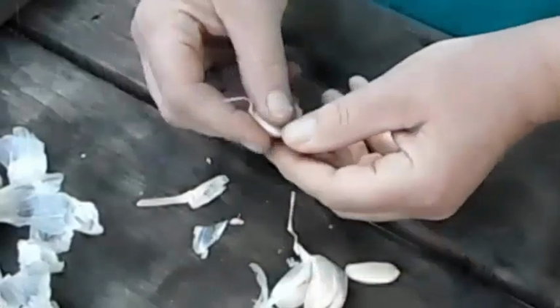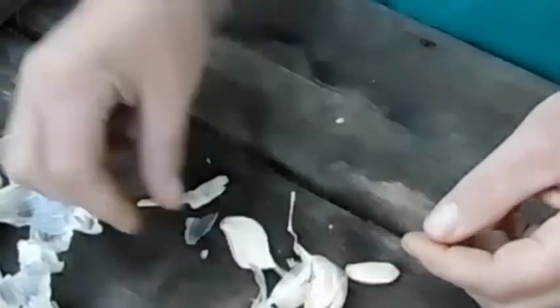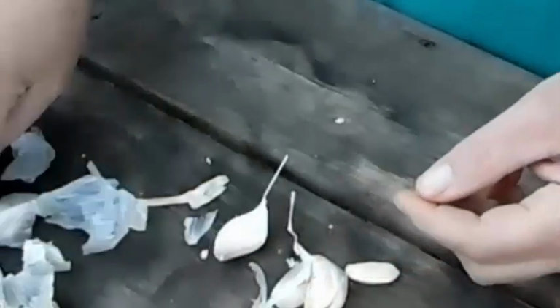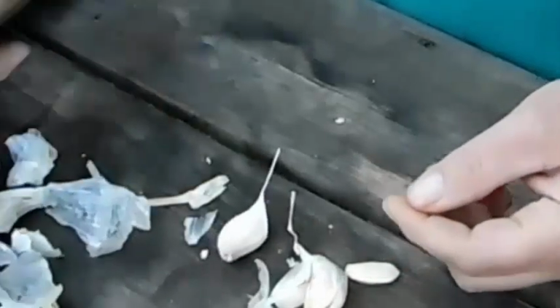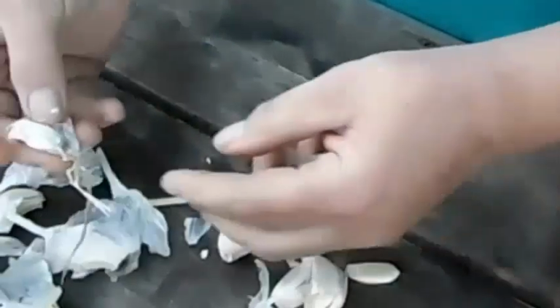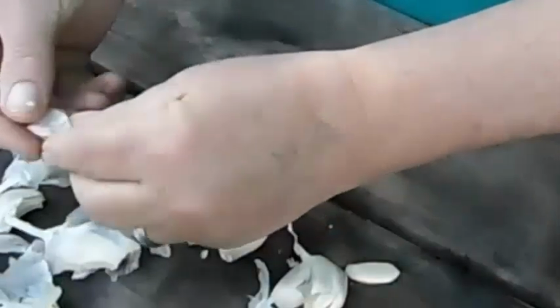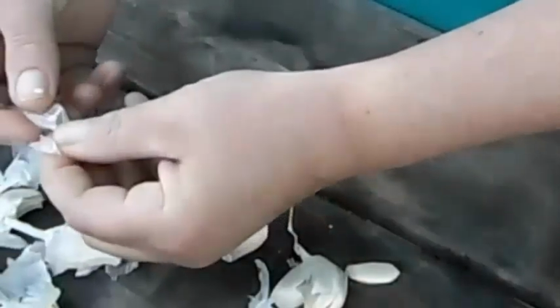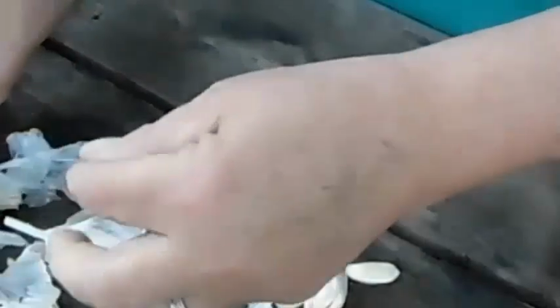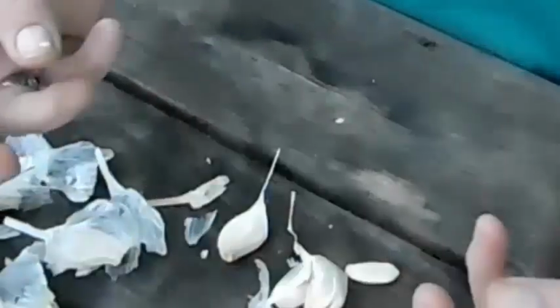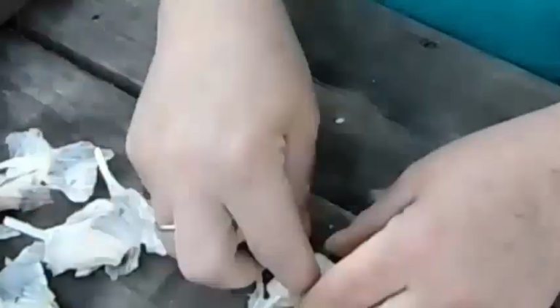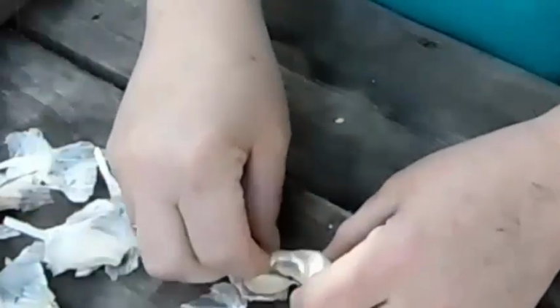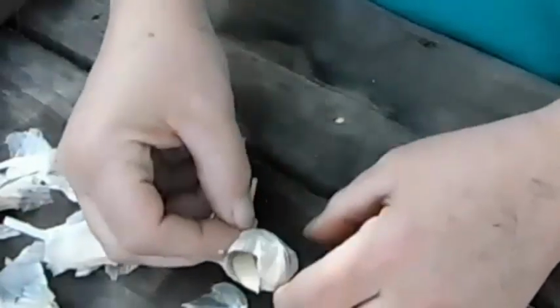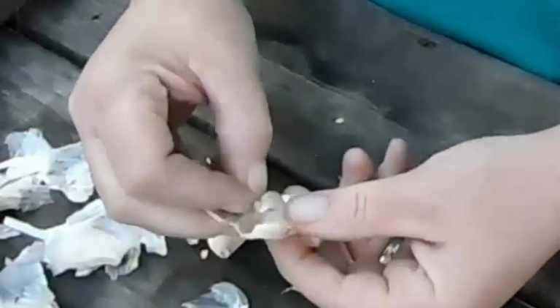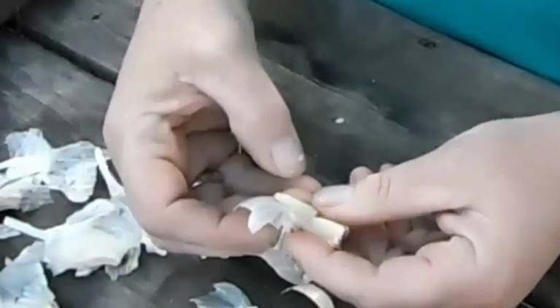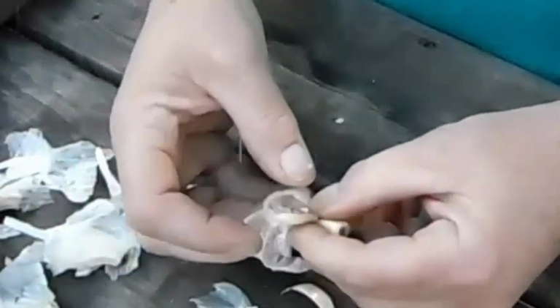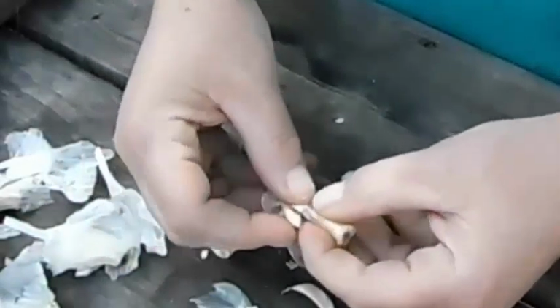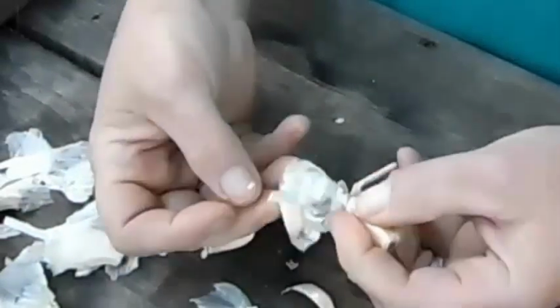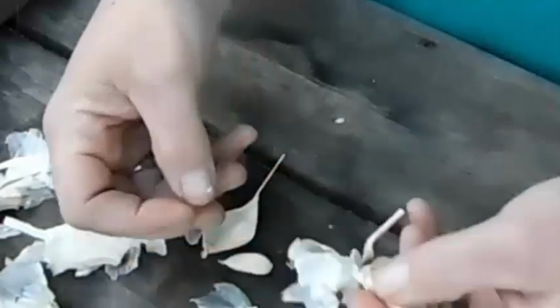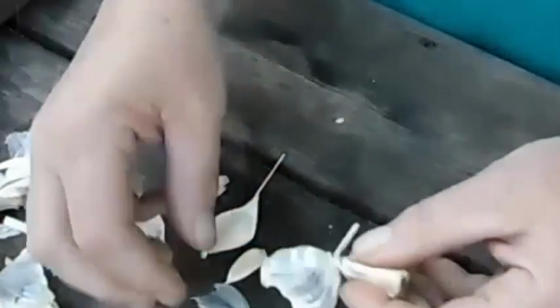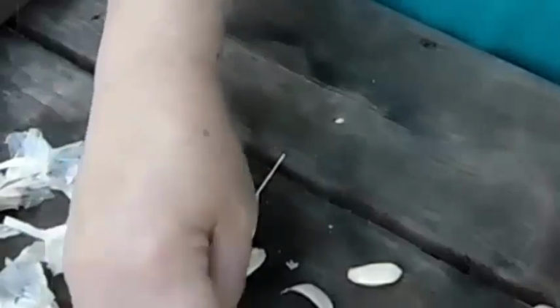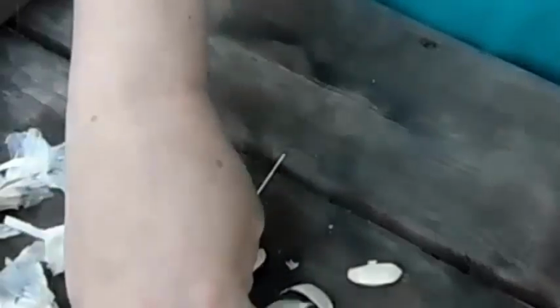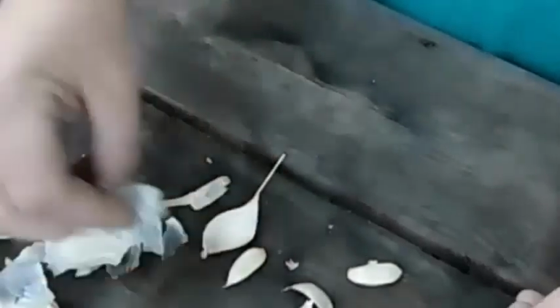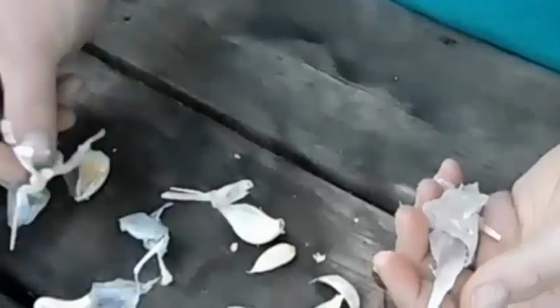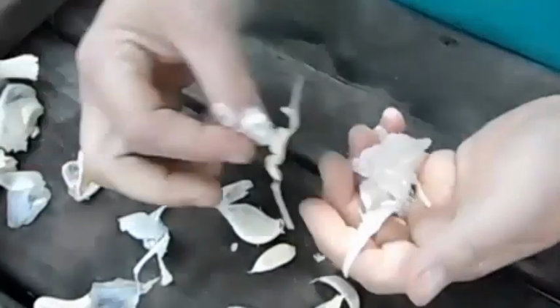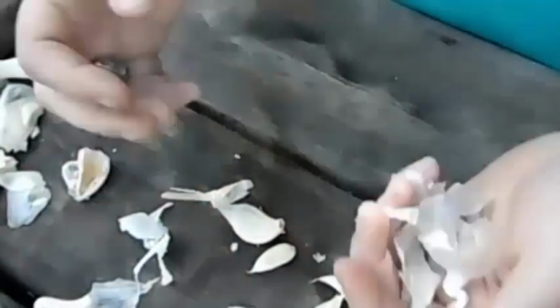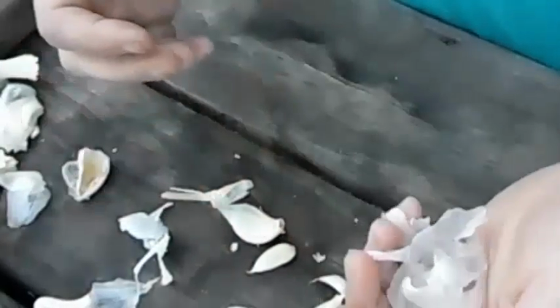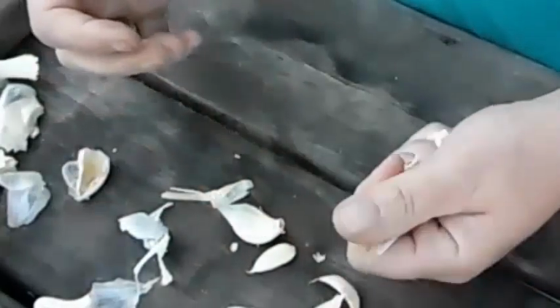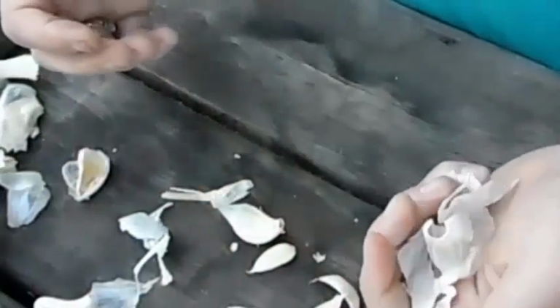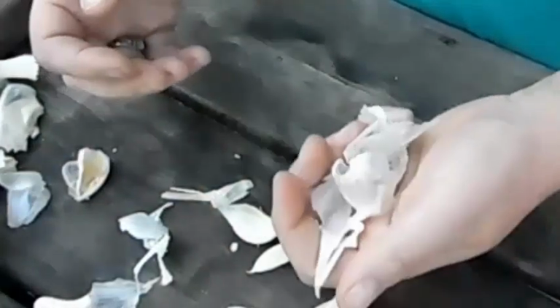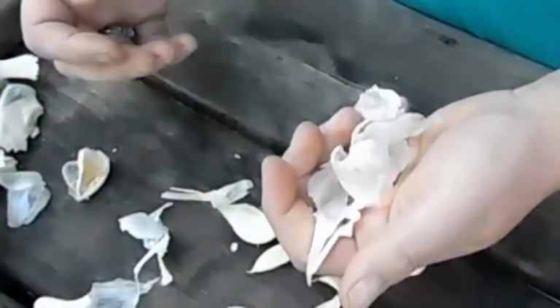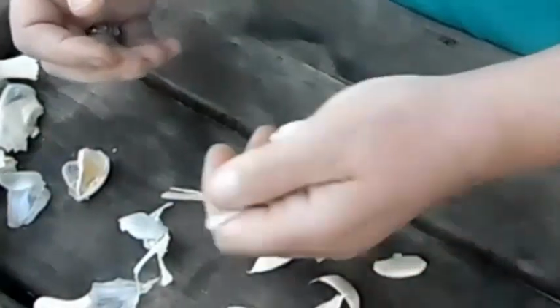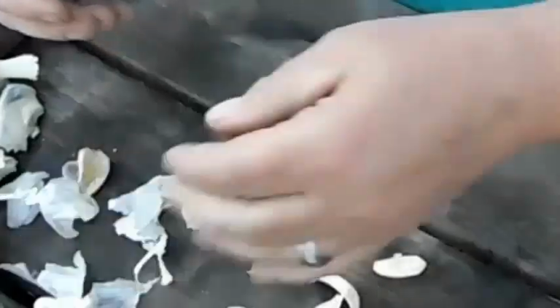All you have to do is just unpeel all of the garlic that you're going to use. You can take your leftovers and put them in your compost pile.